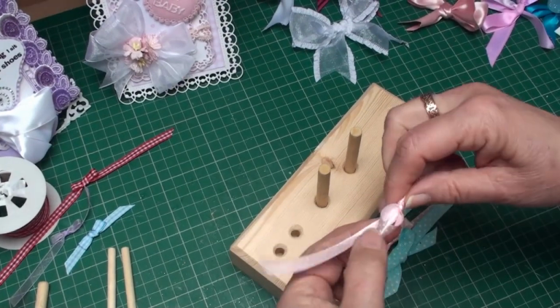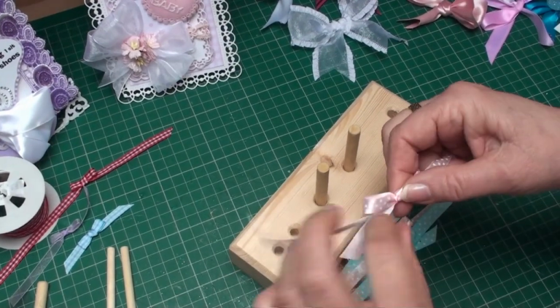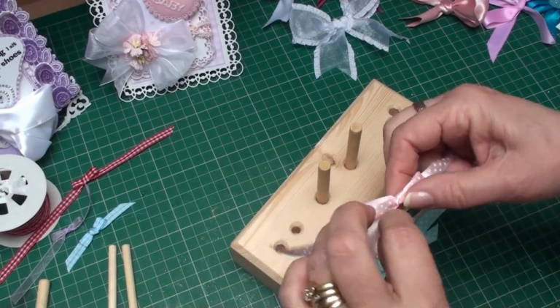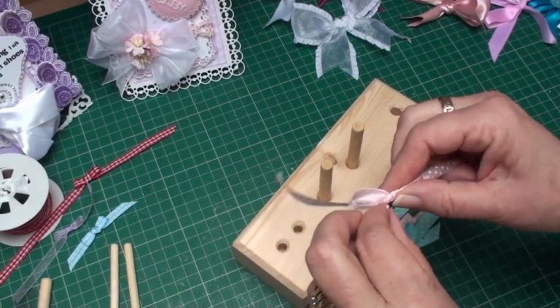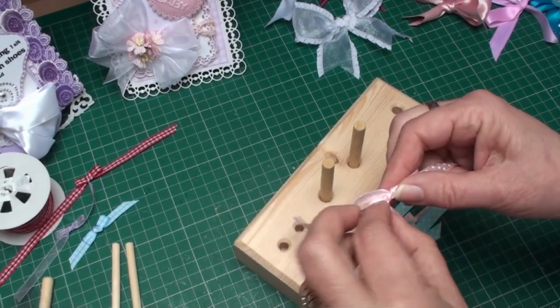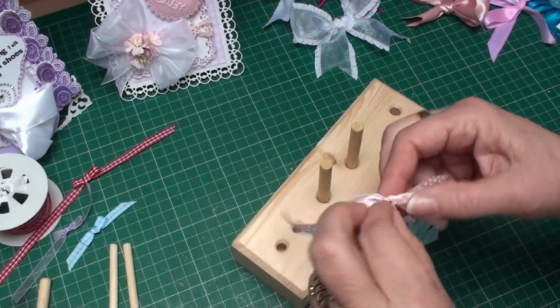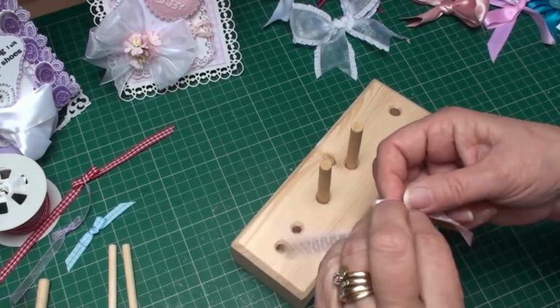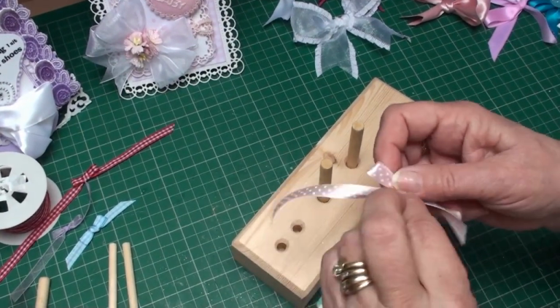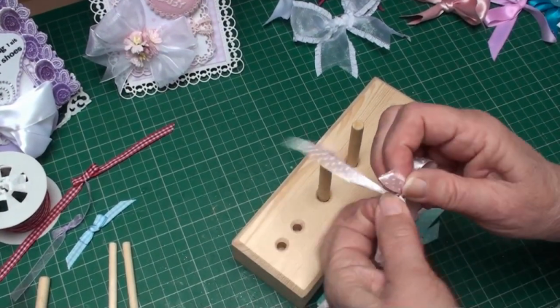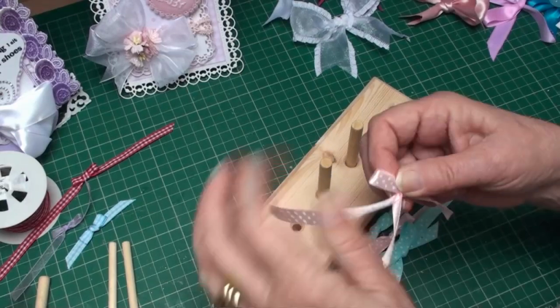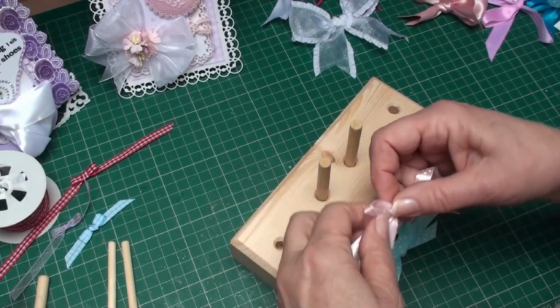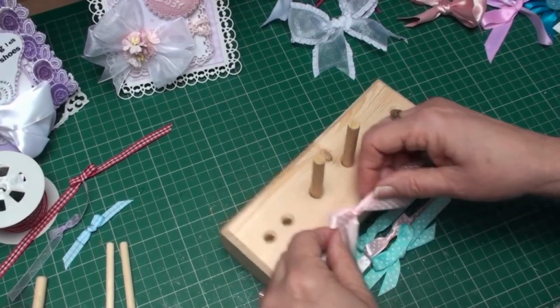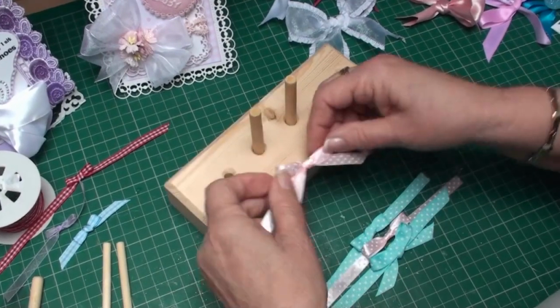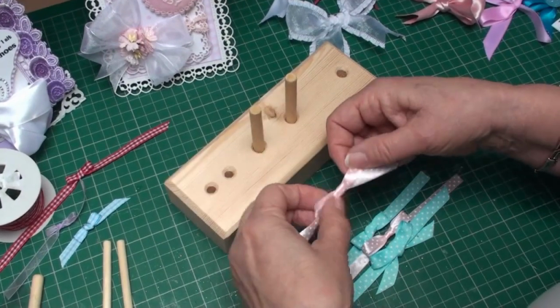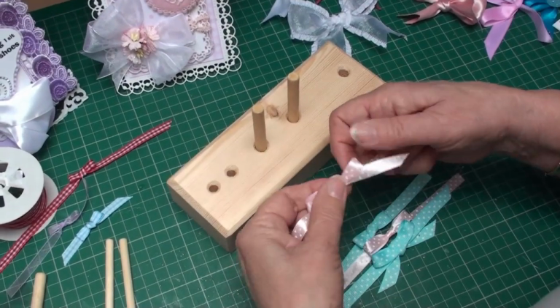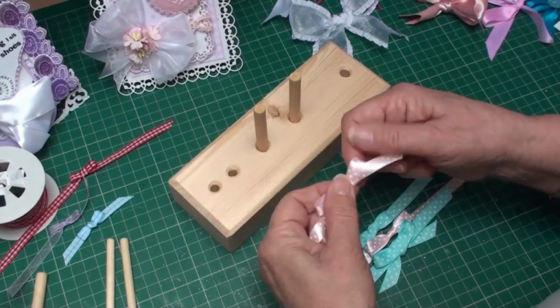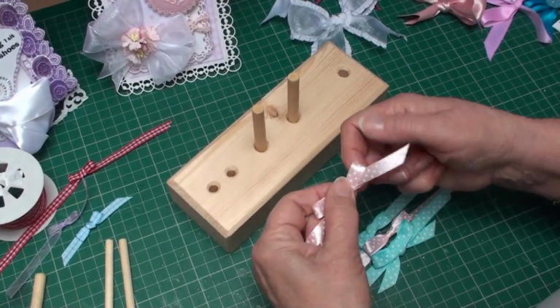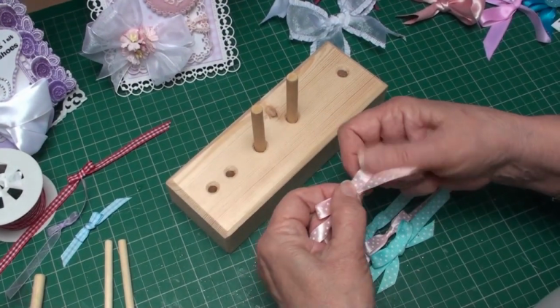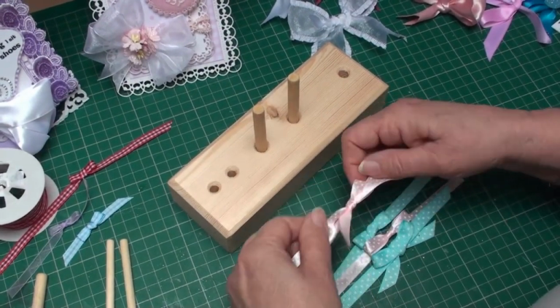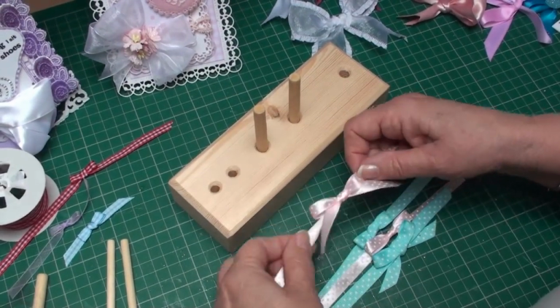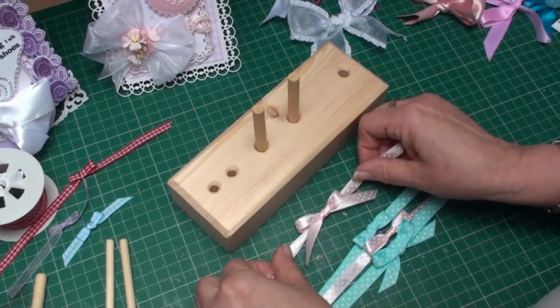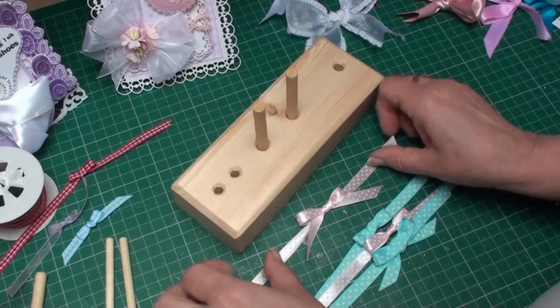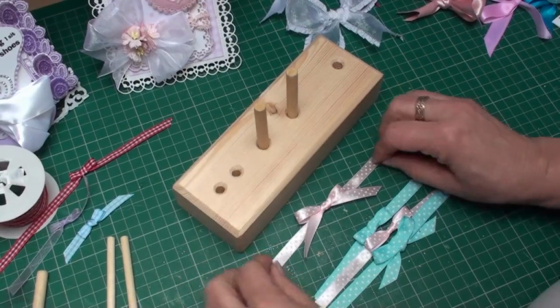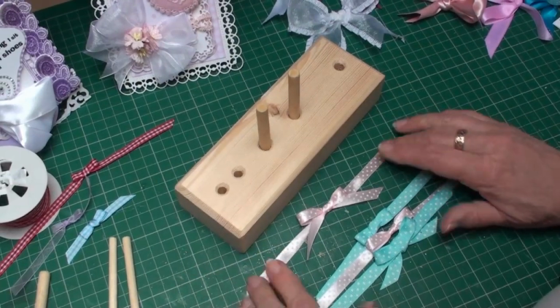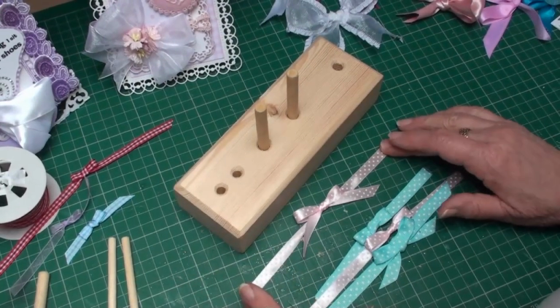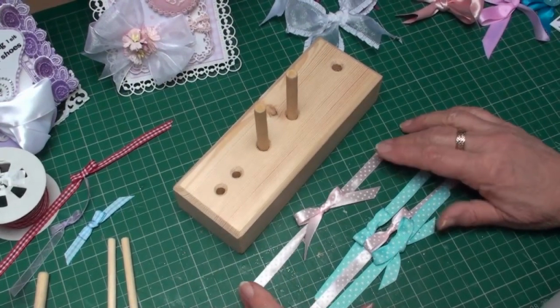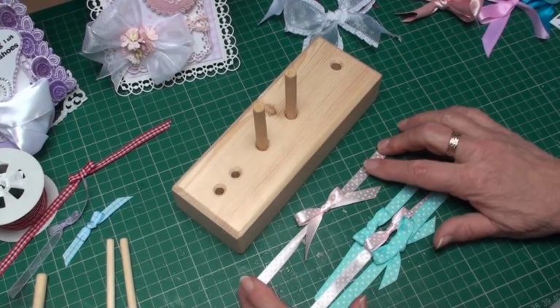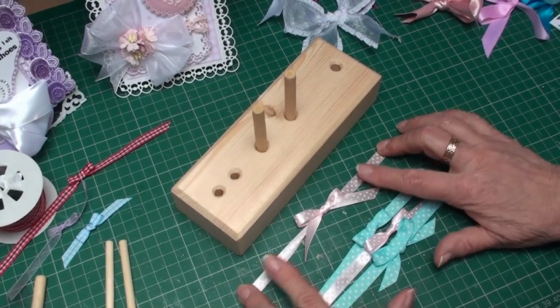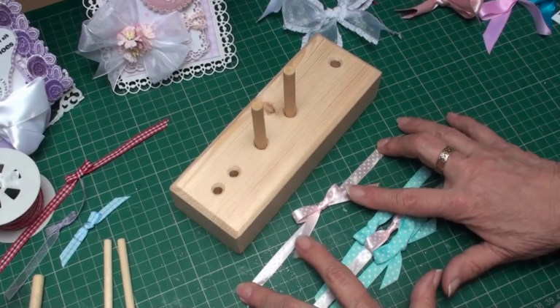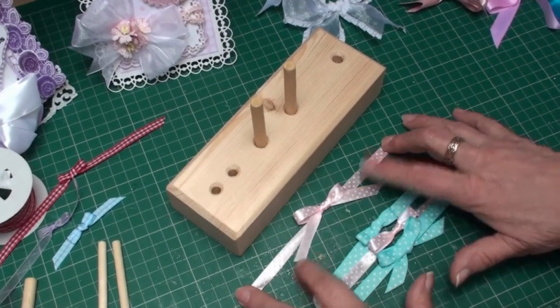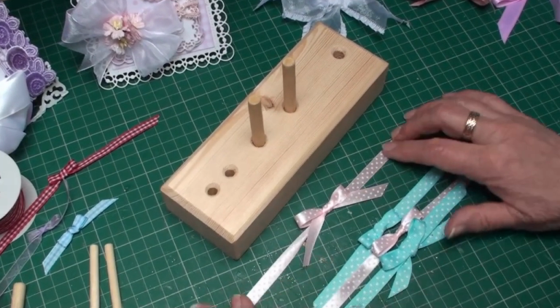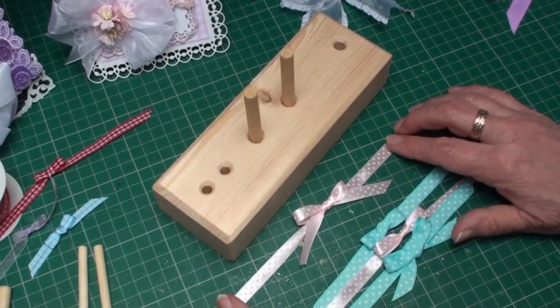I'm just going to twist that around so the pattern is to the front. Now we've got the tails on the bow and the rest of the ribbon that will fasten it to the card.